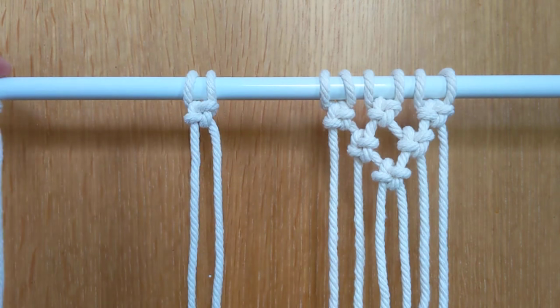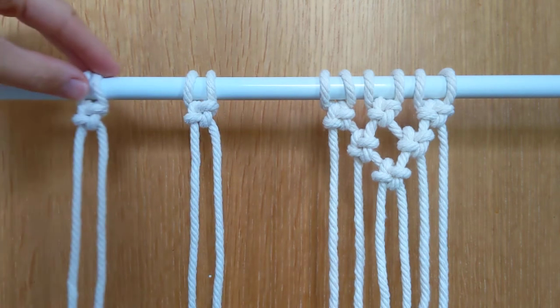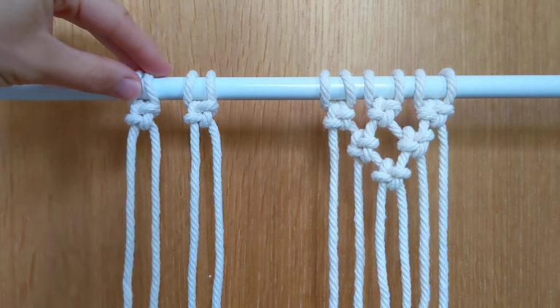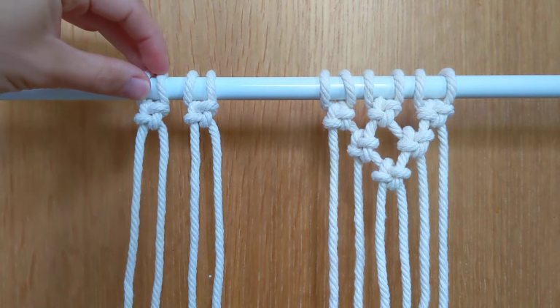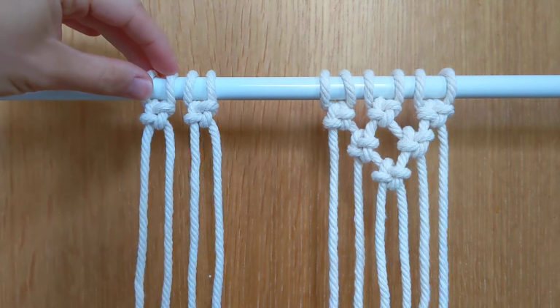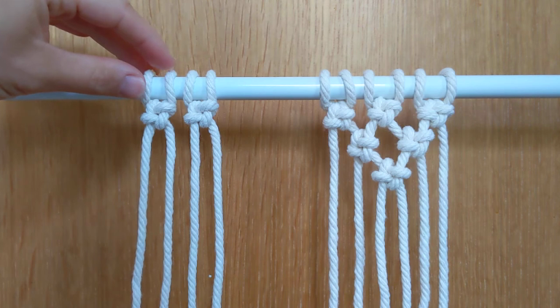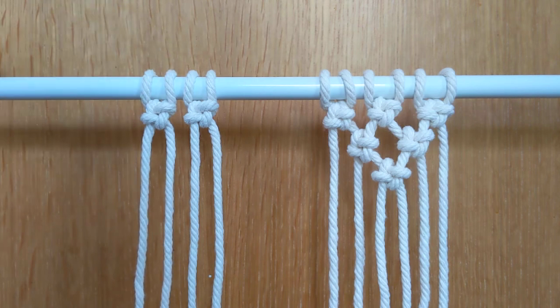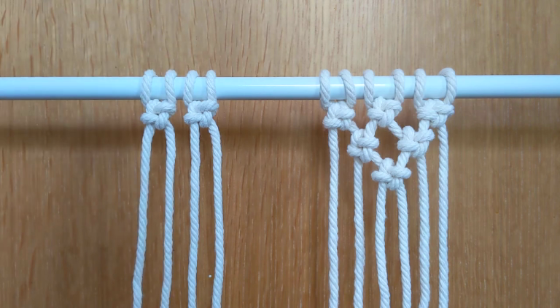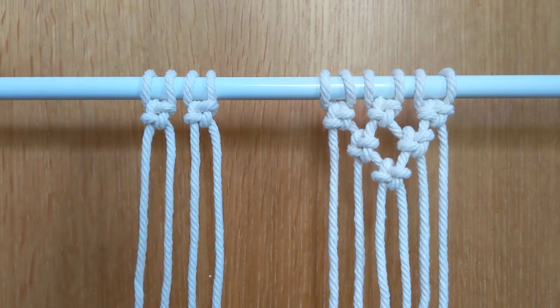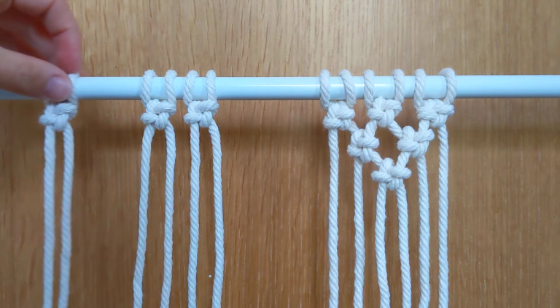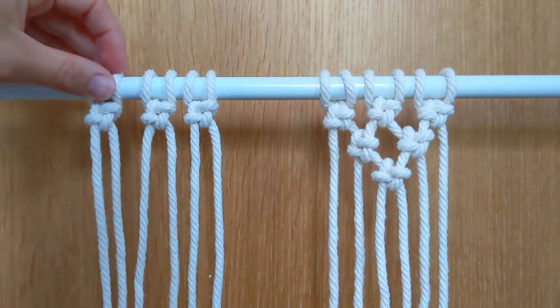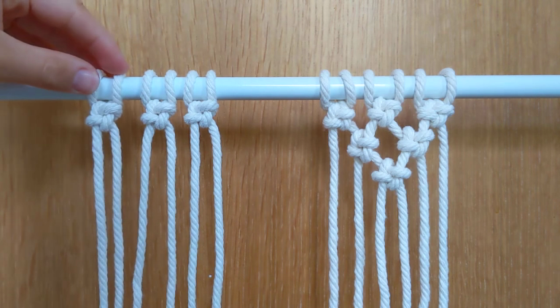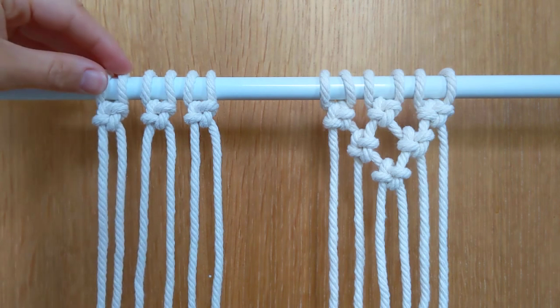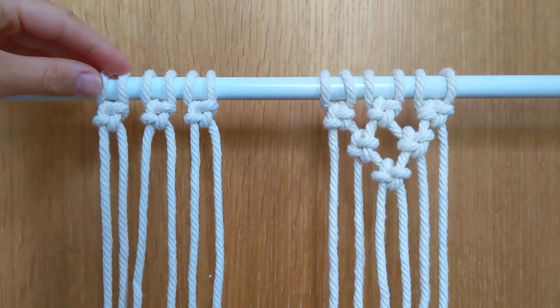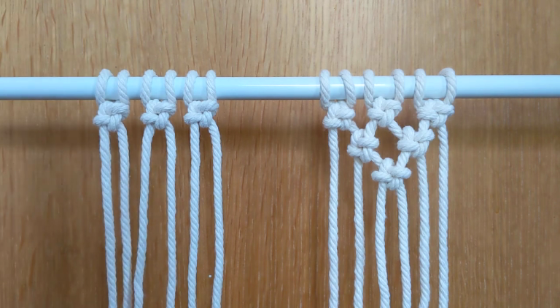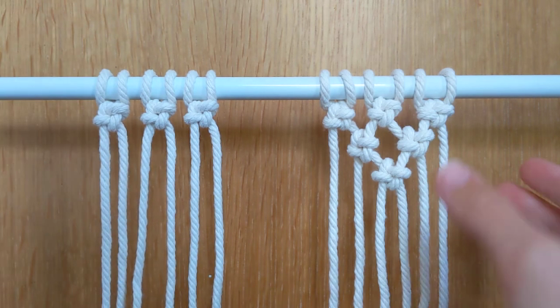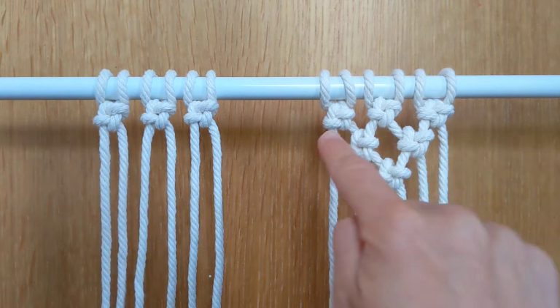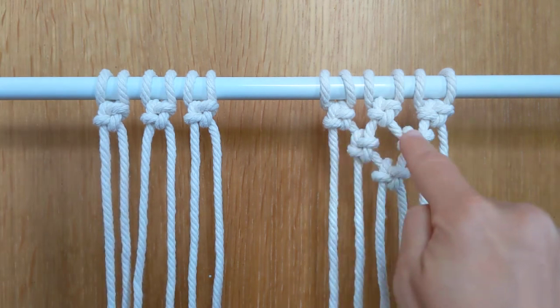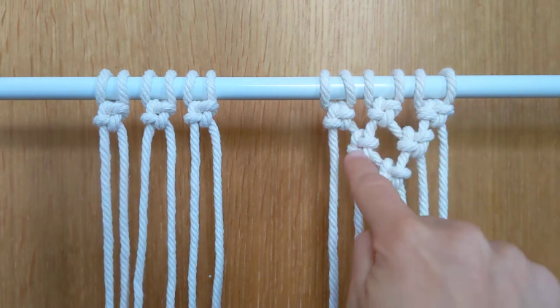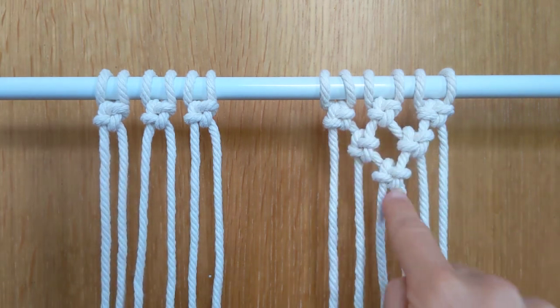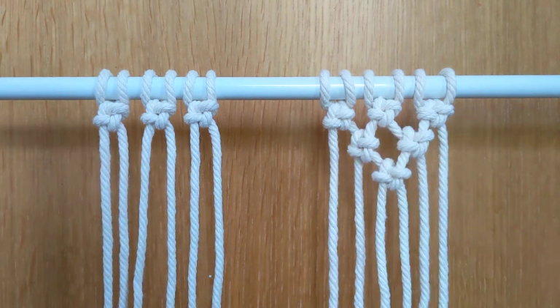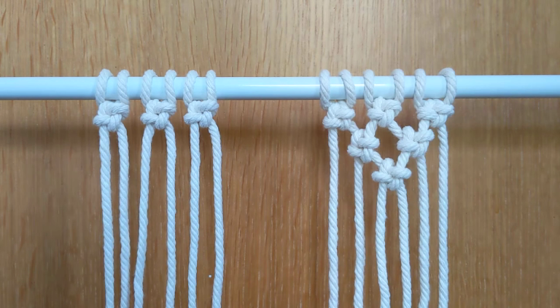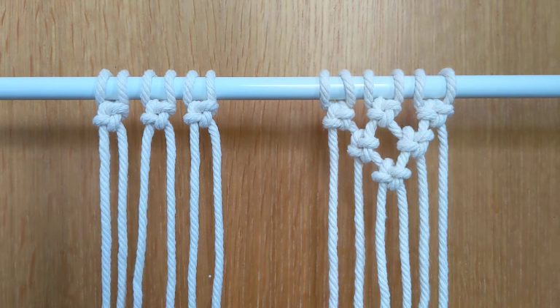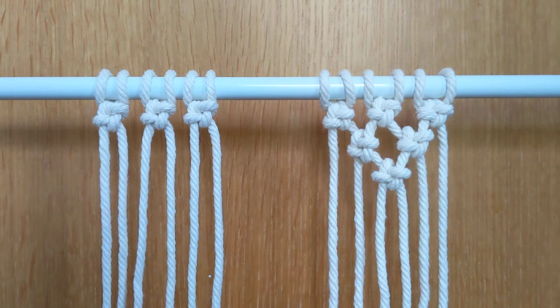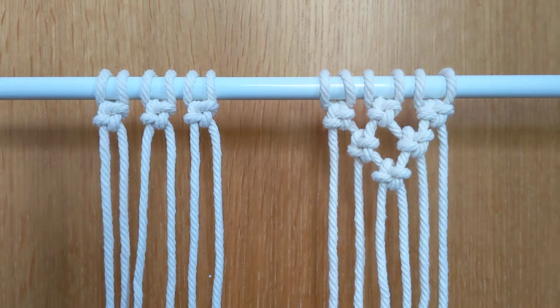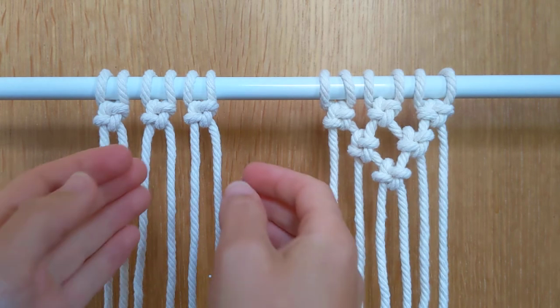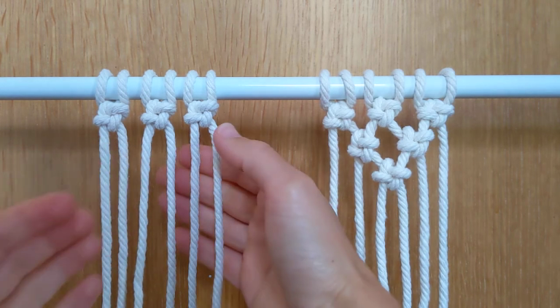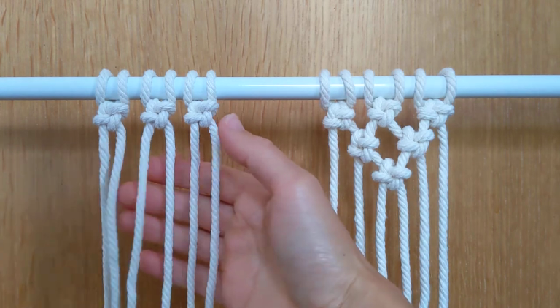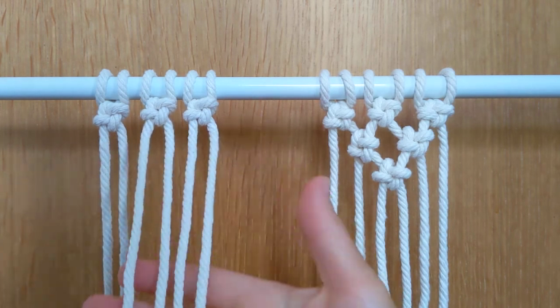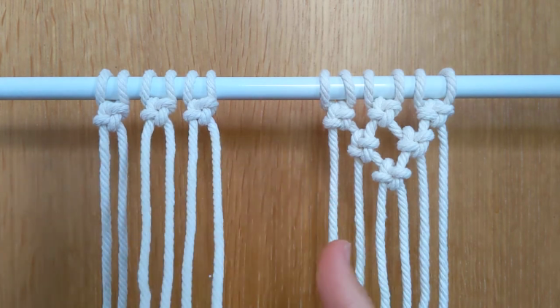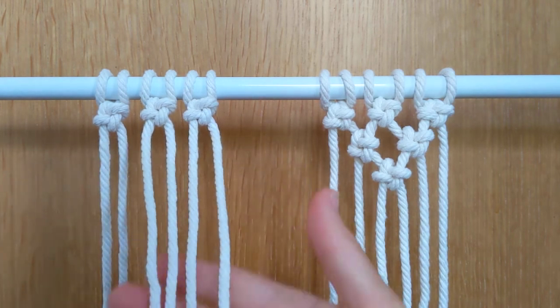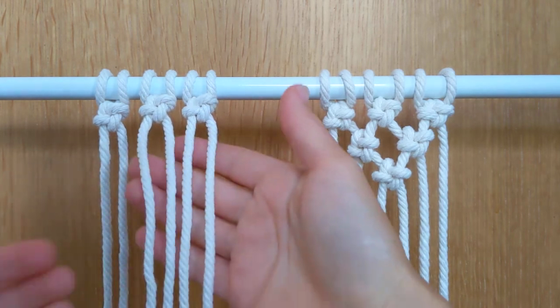I'm just going to bring these two that I've already done, and now I'm going to show you how you join them up. So I'm going to join these two cords.